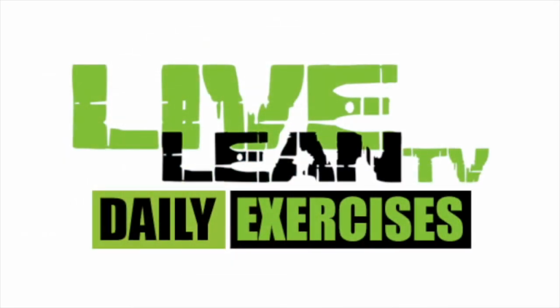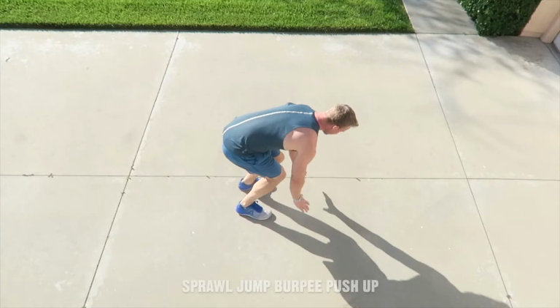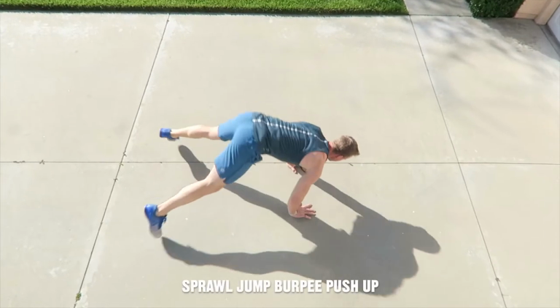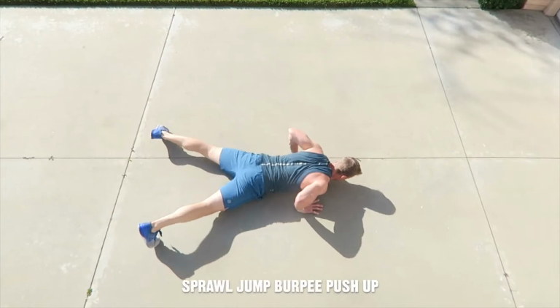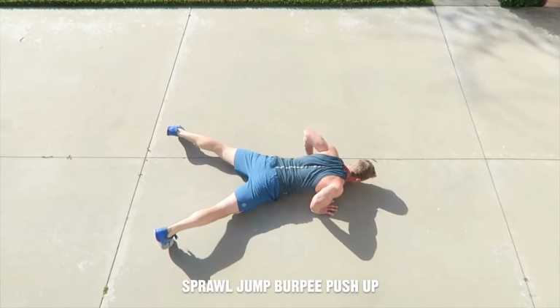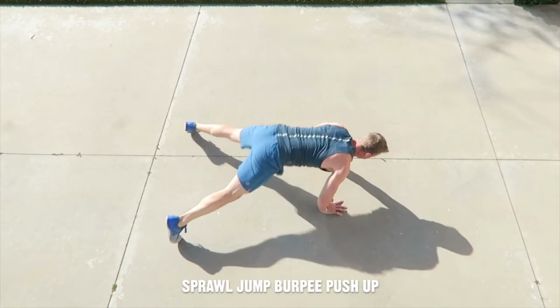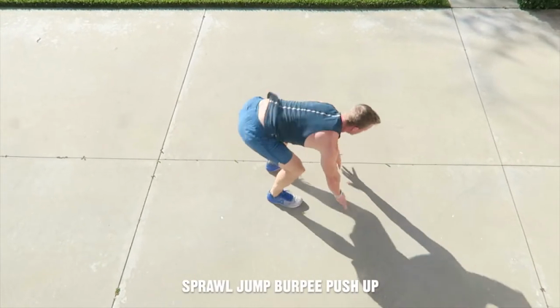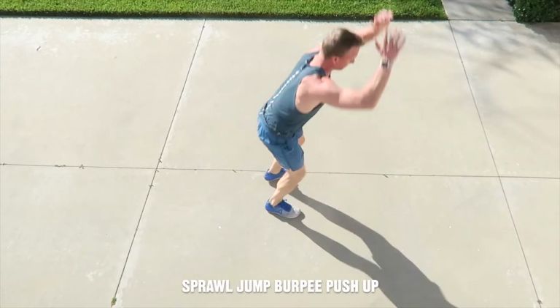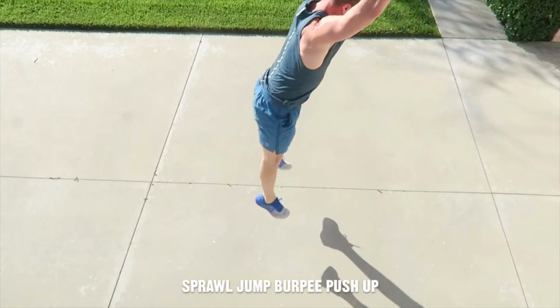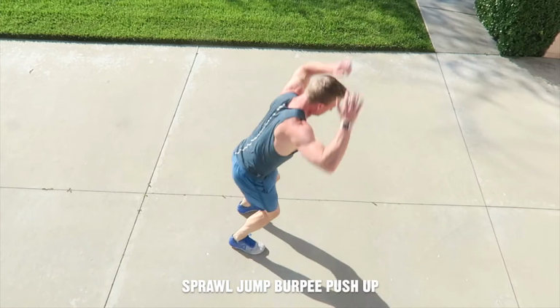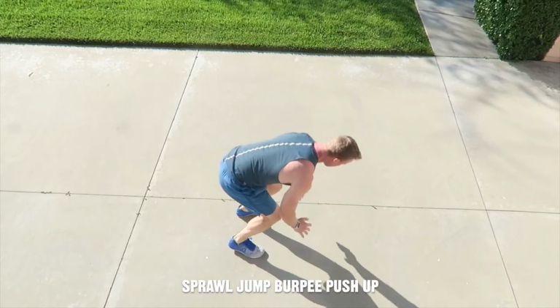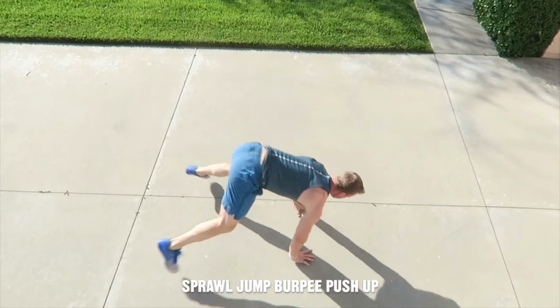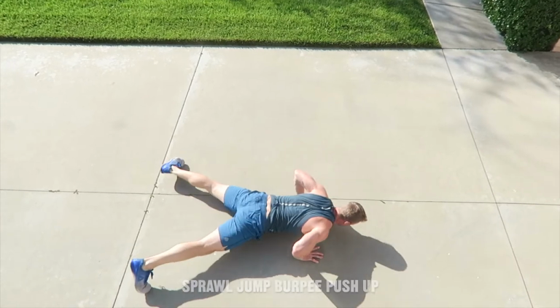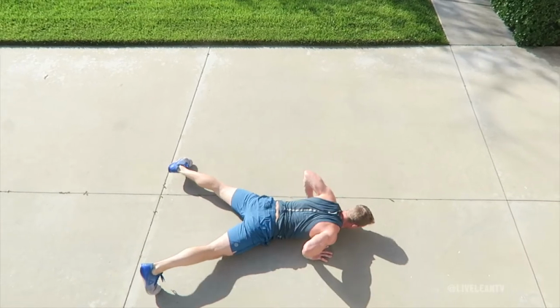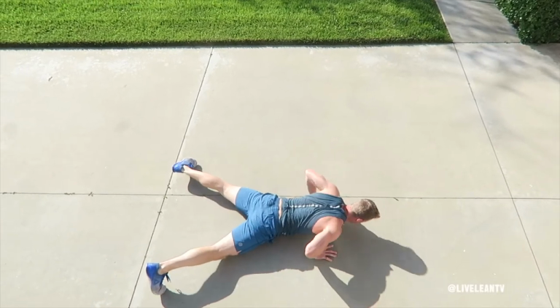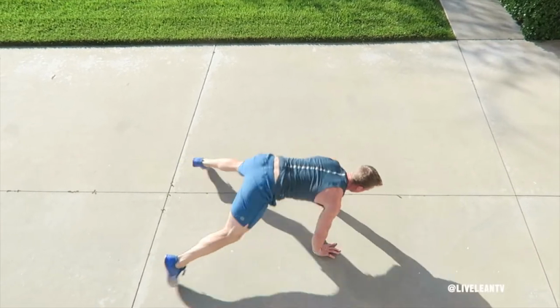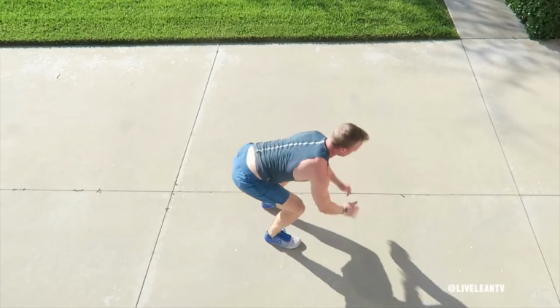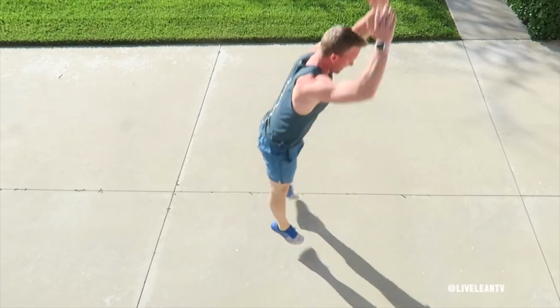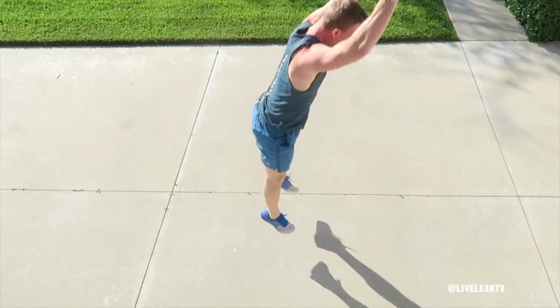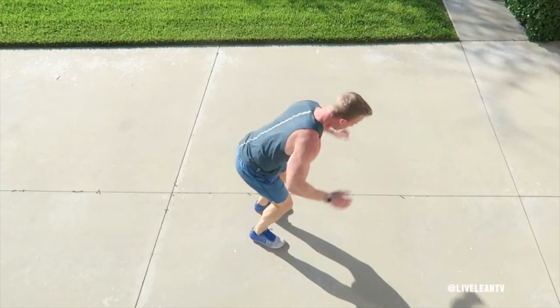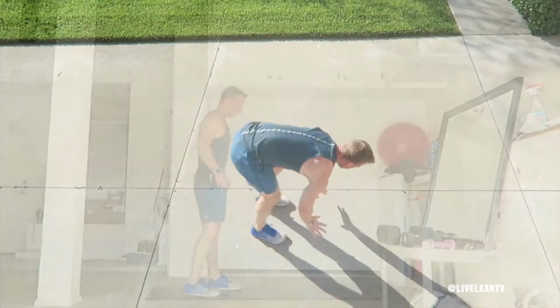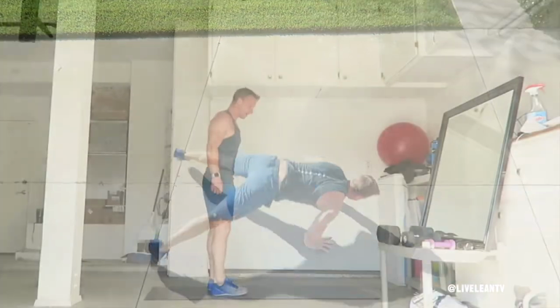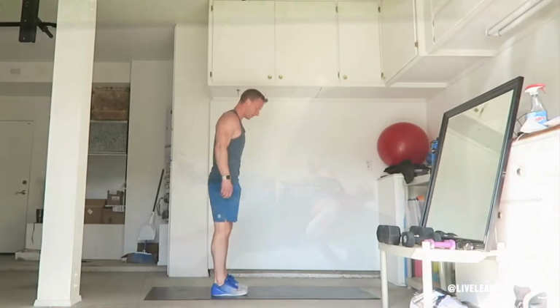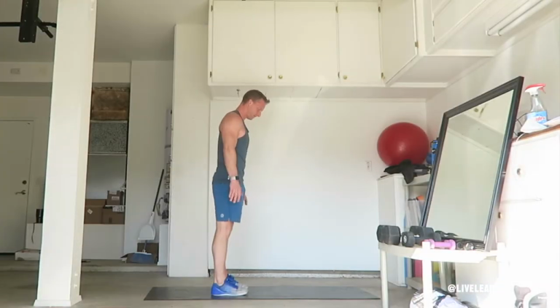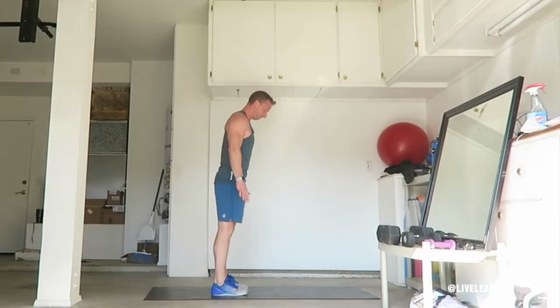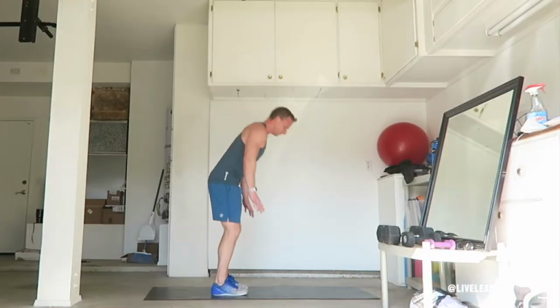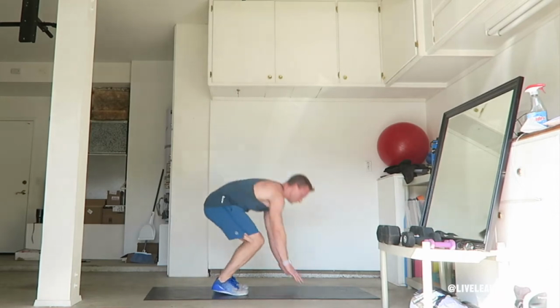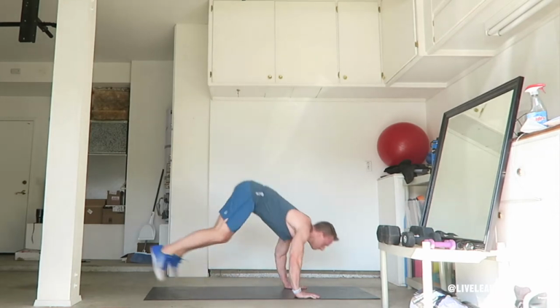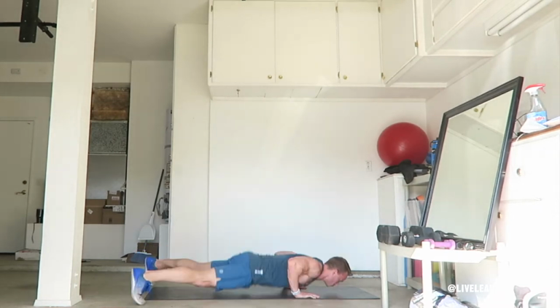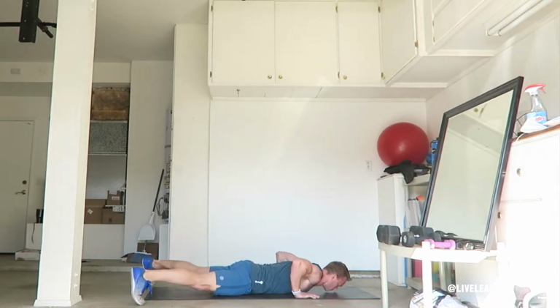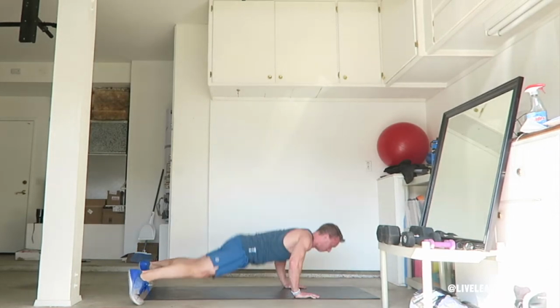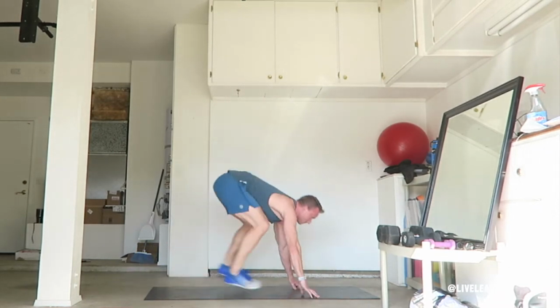The sprawl jump burpee push-up is an advanced variation of the burpee that includes a jump and a push-up from a sprawled position. To get started, while standing, take a shoulder-width stance with your arms down by your sides.